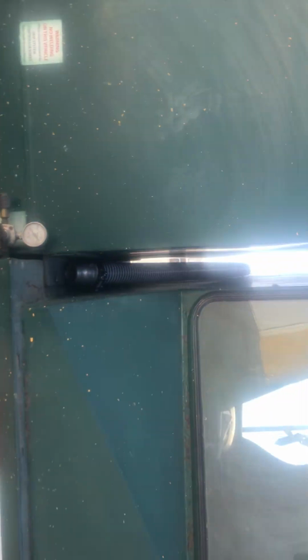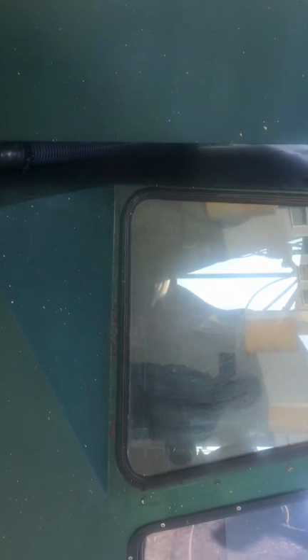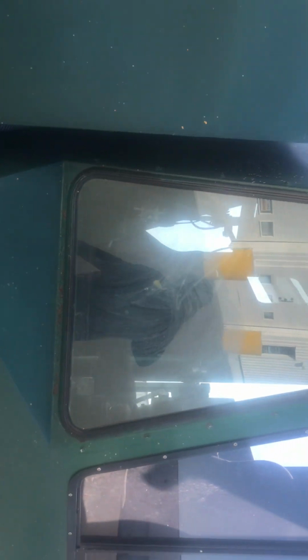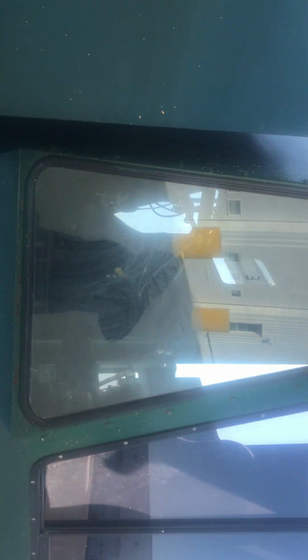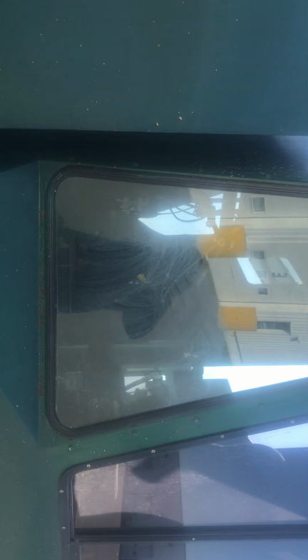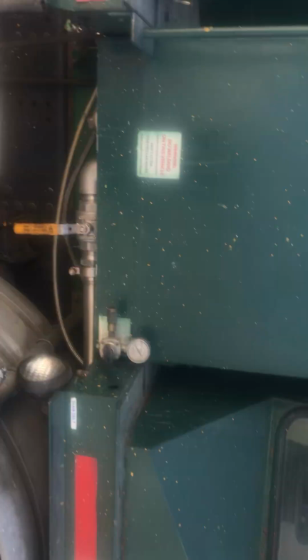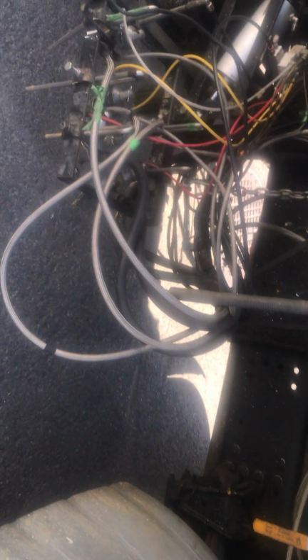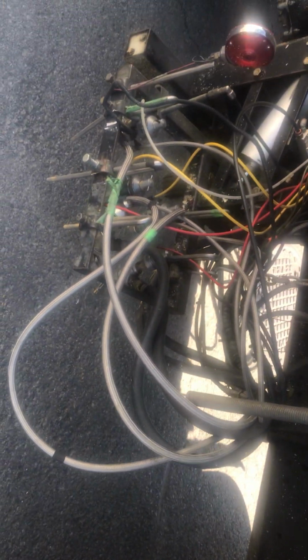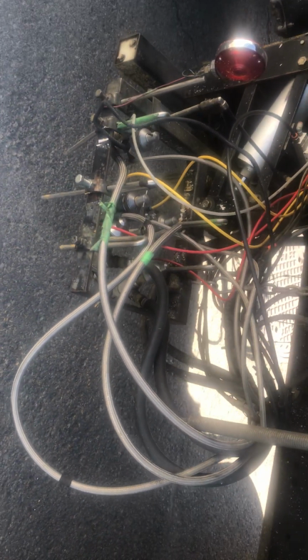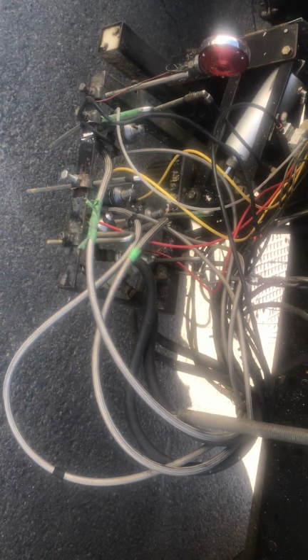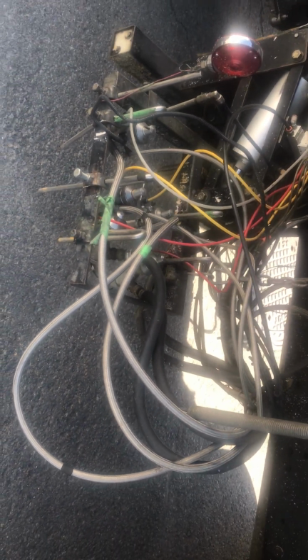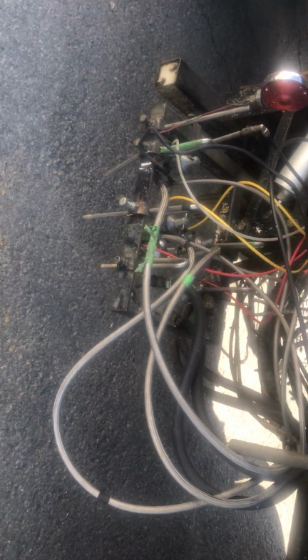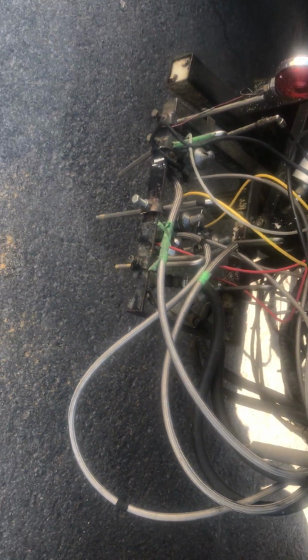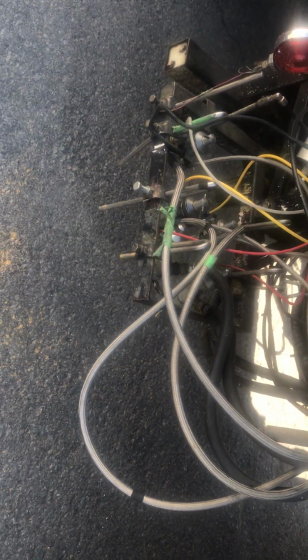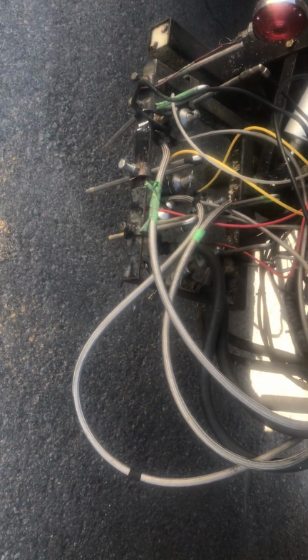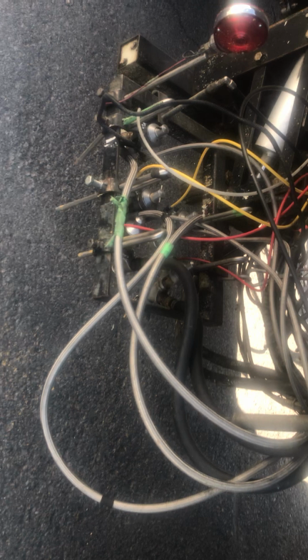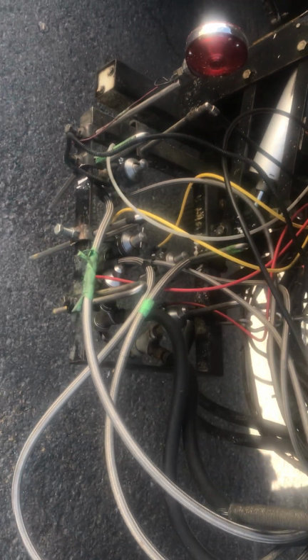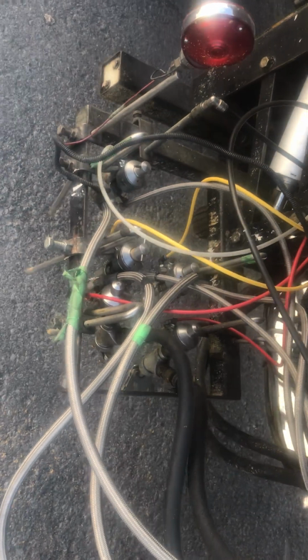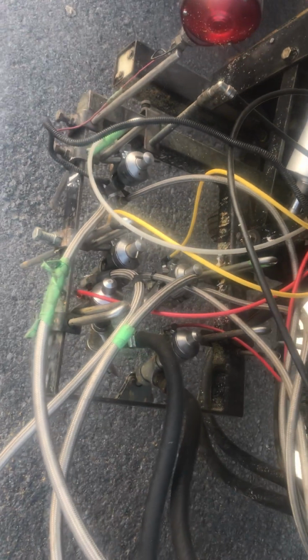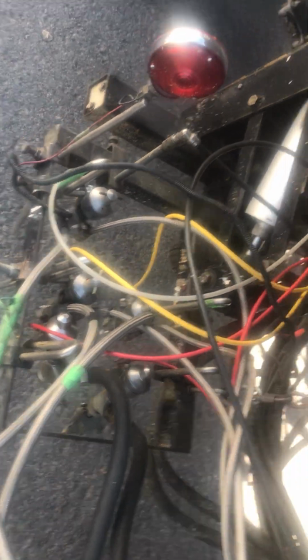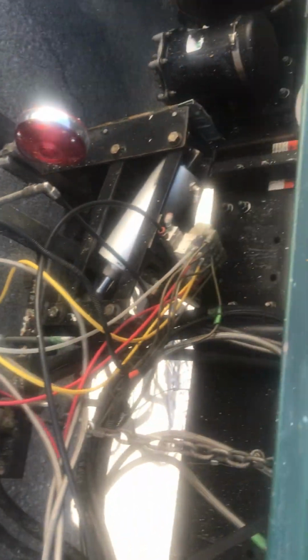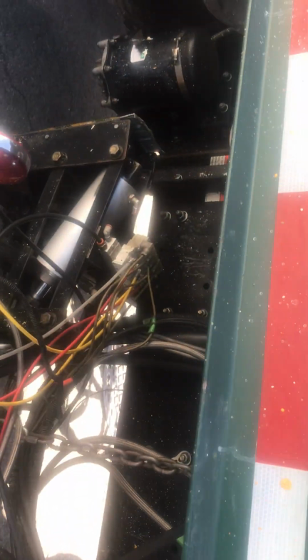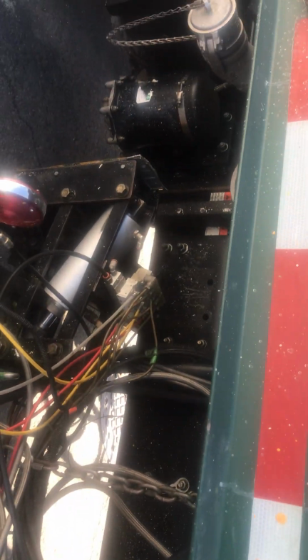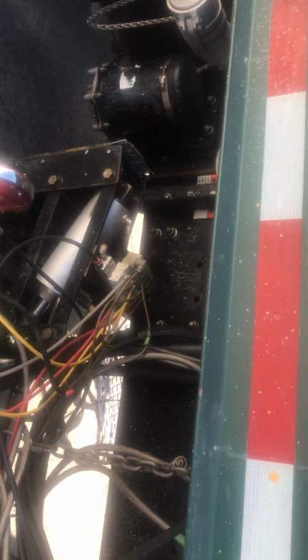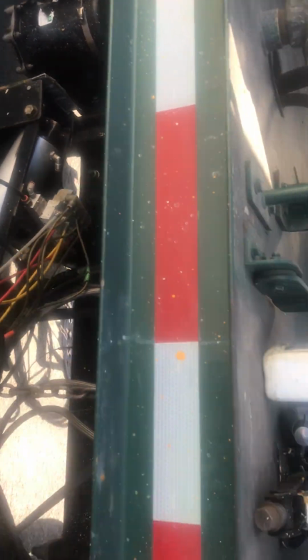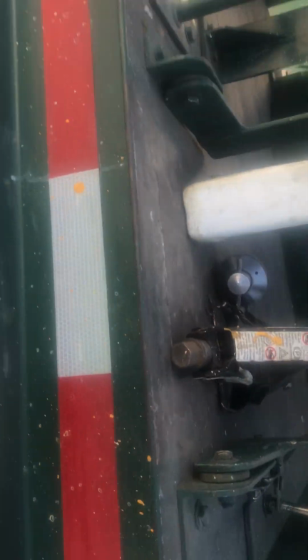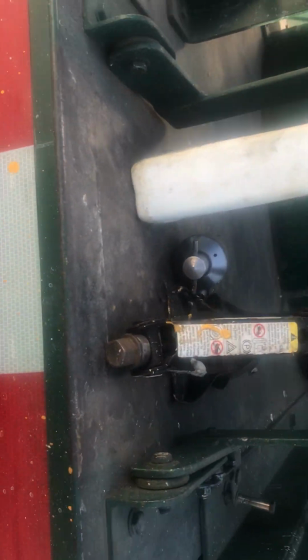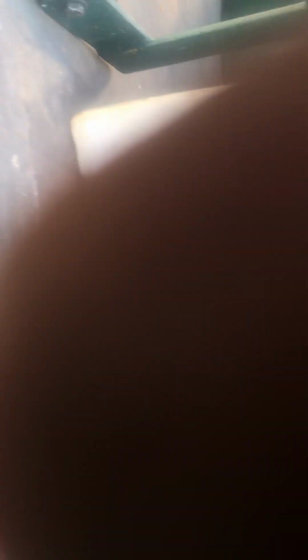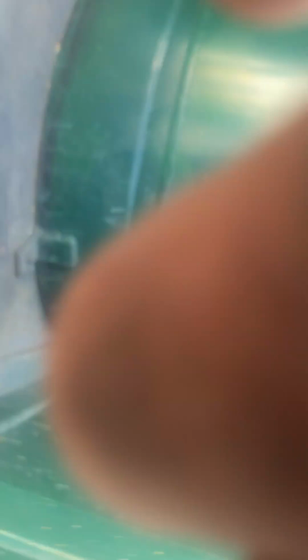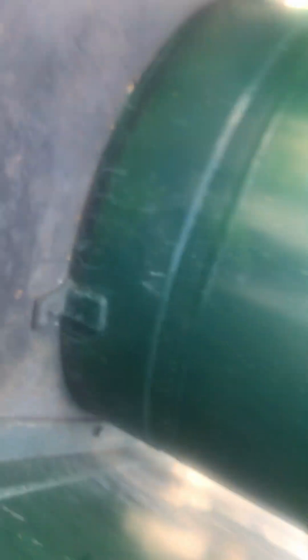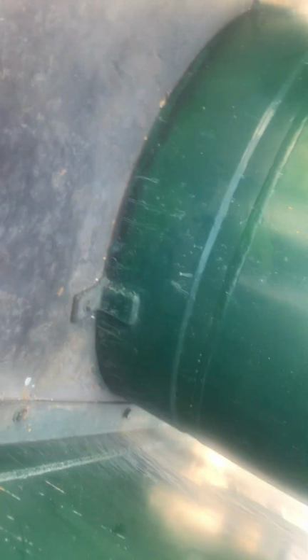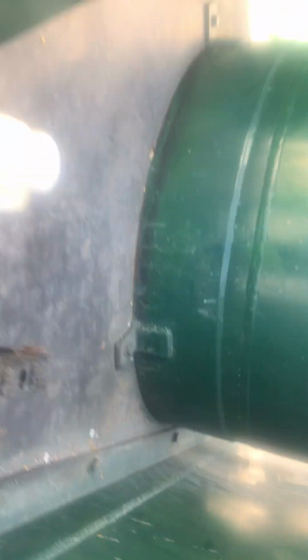That's where the driver sits — it gives a good eye view of the paint coming out of the guns. You can see all the paint guns here and how that works. This is all used with hydraulics.